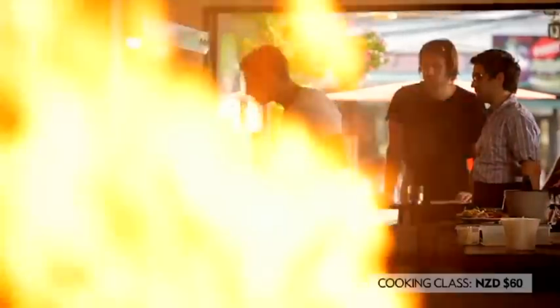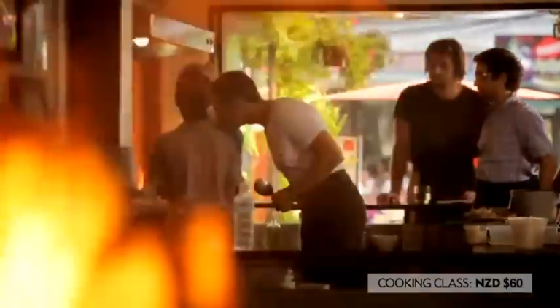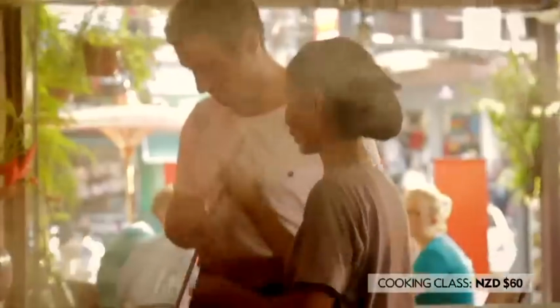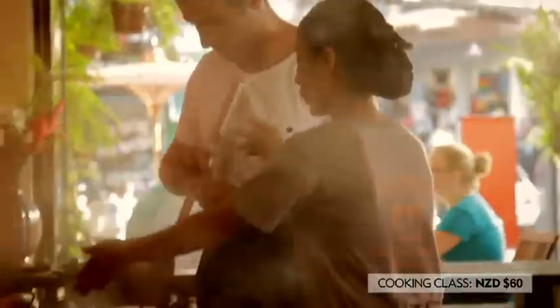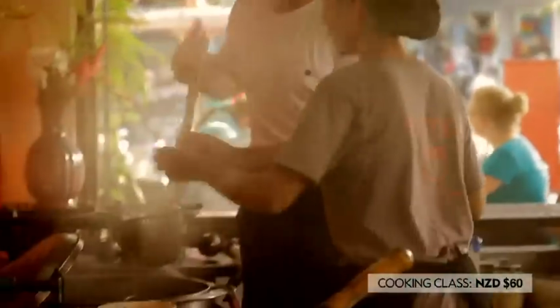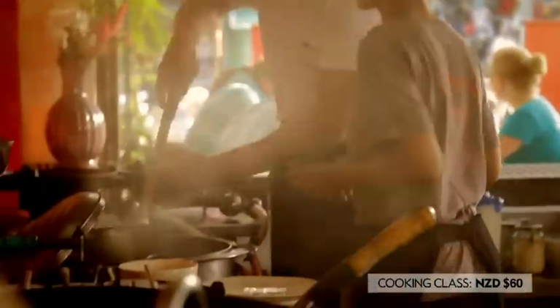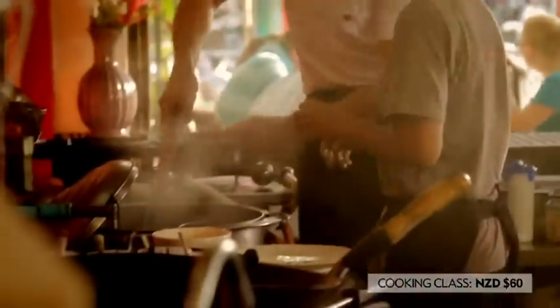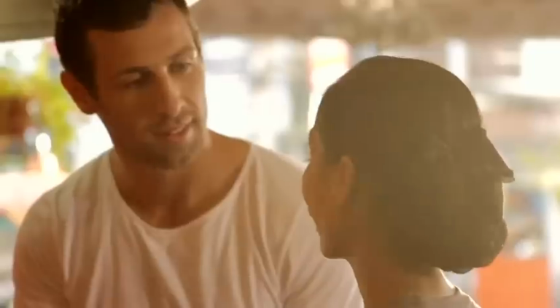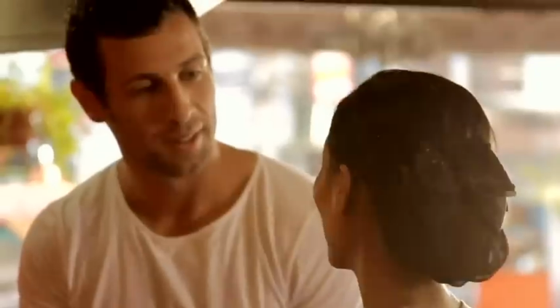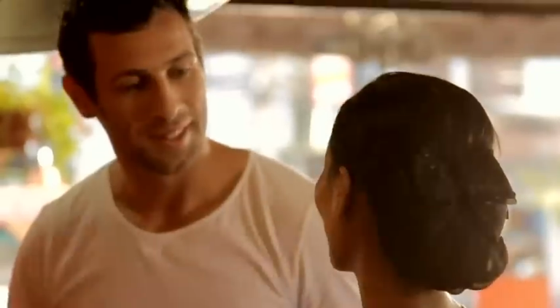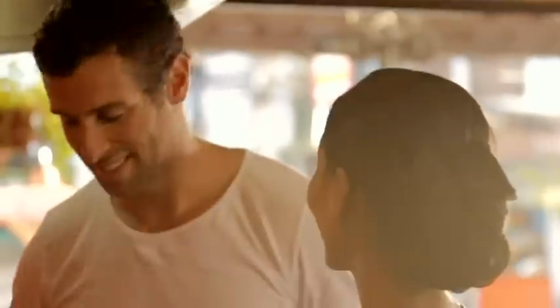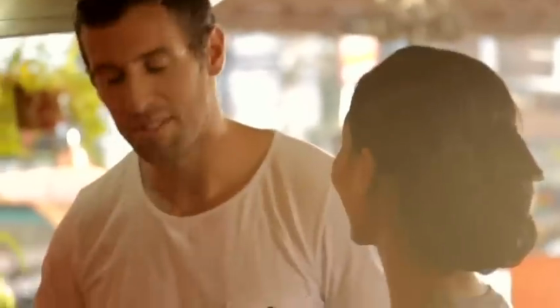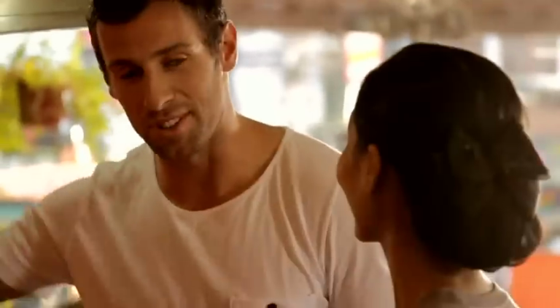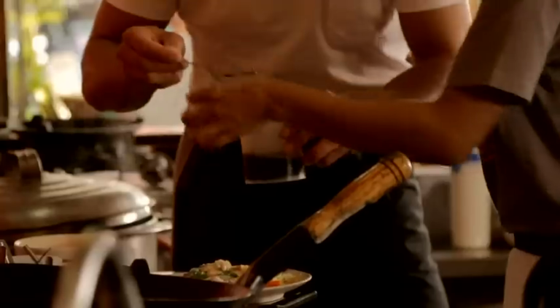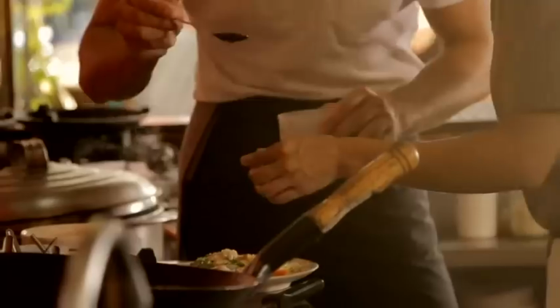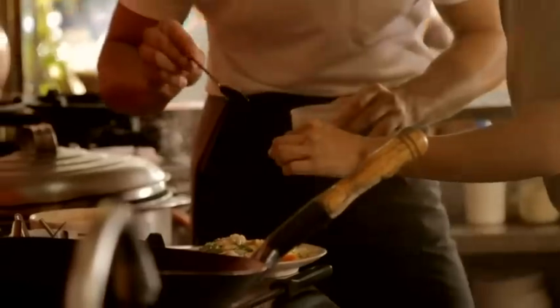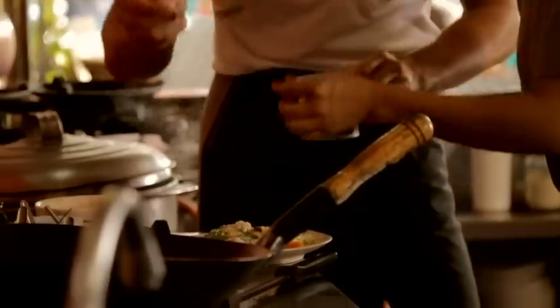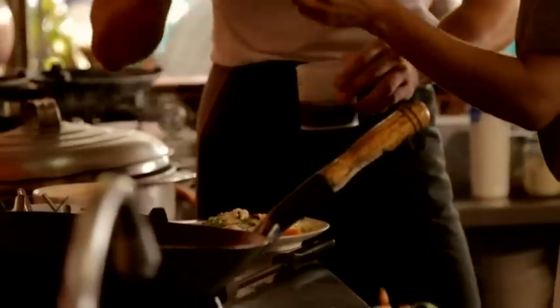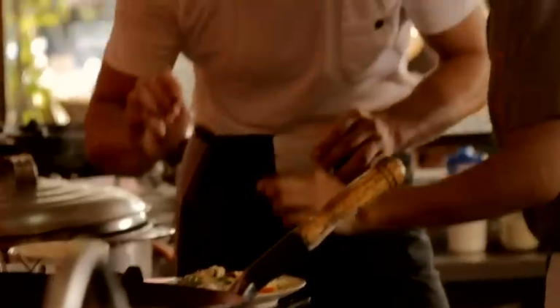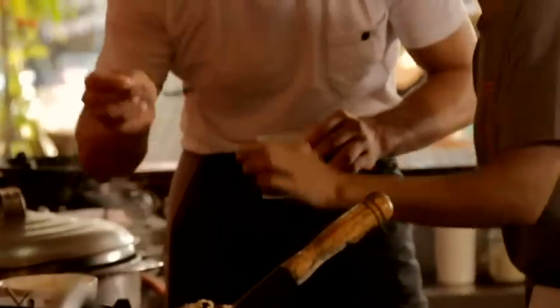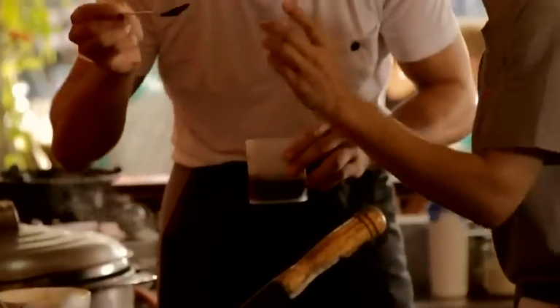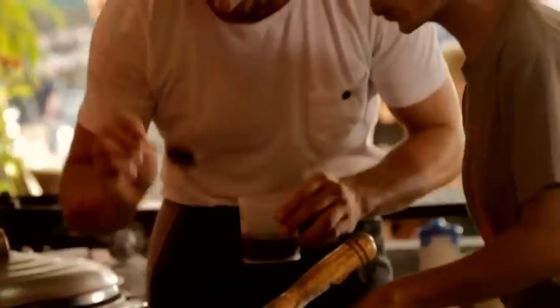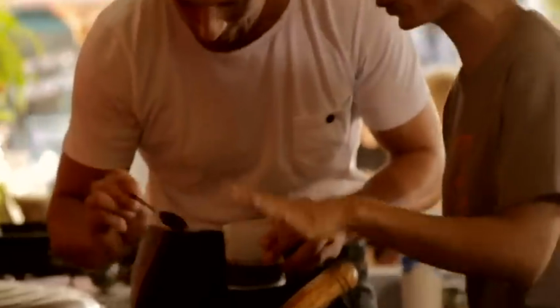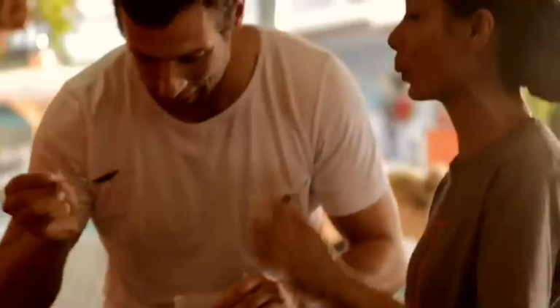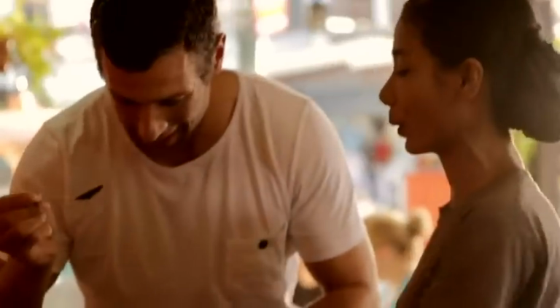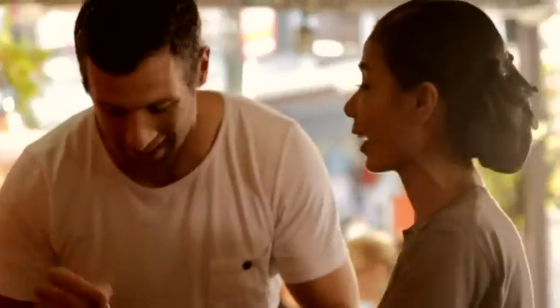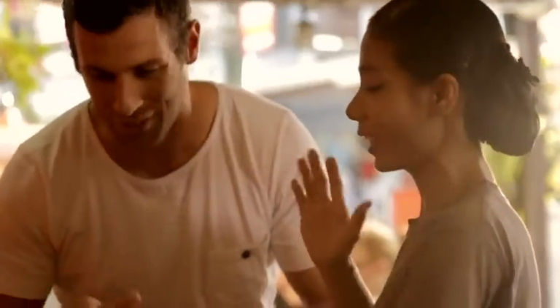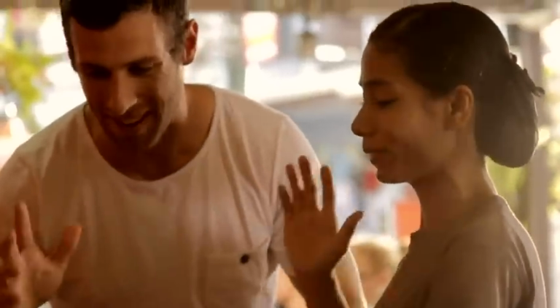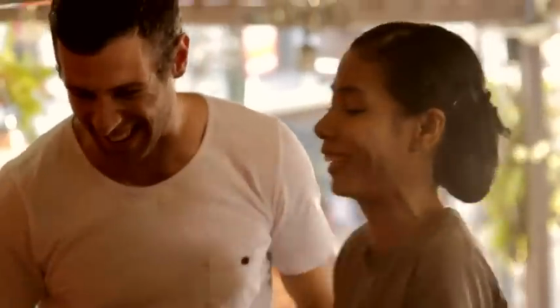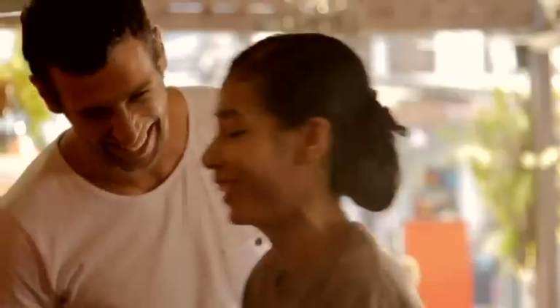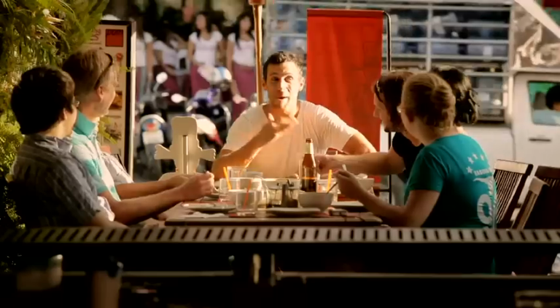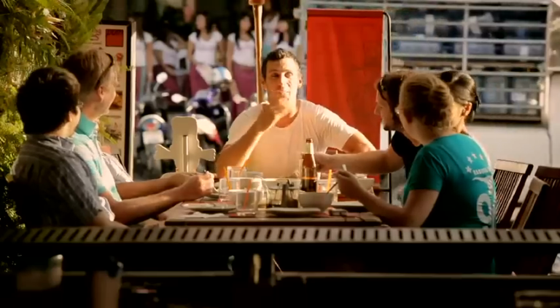Then it's back to school for a Thai cooking lesson. How much do you like spicy? Spicy. Okay. Tricky me. Maybe too much. You got water?